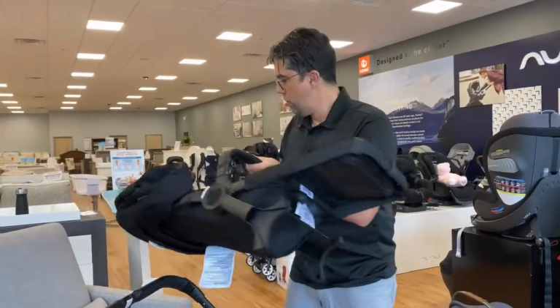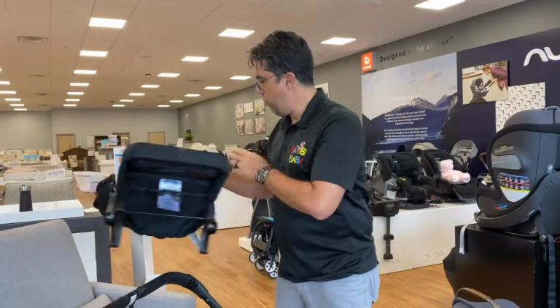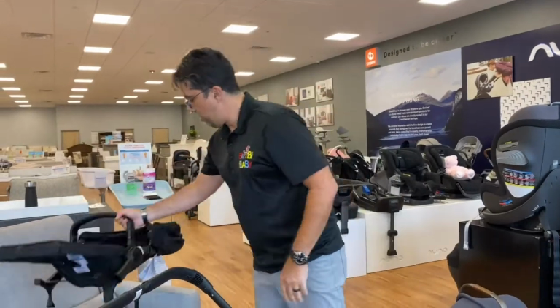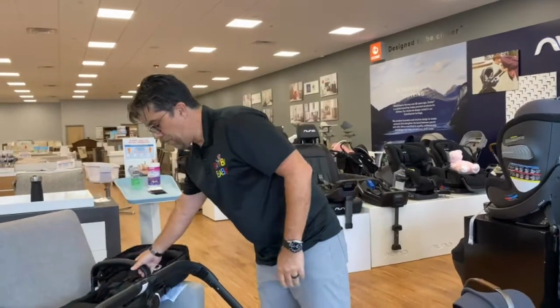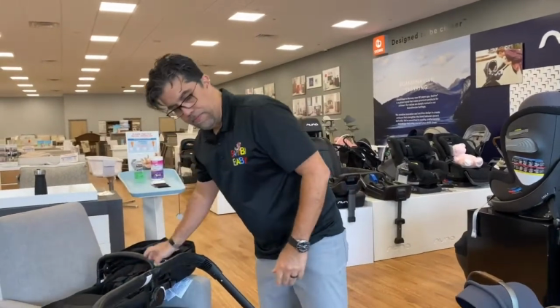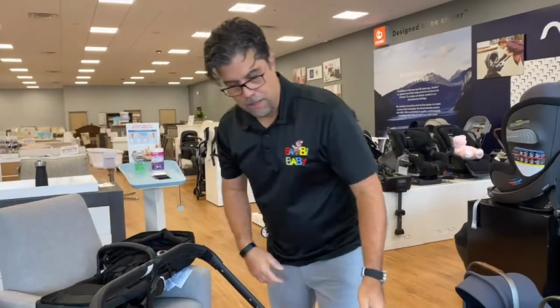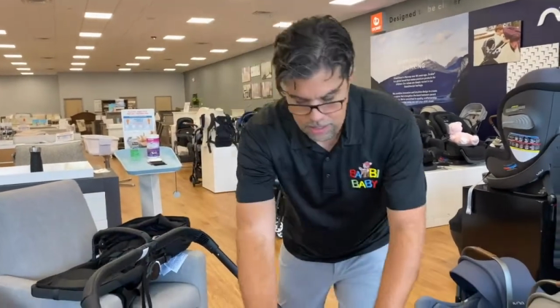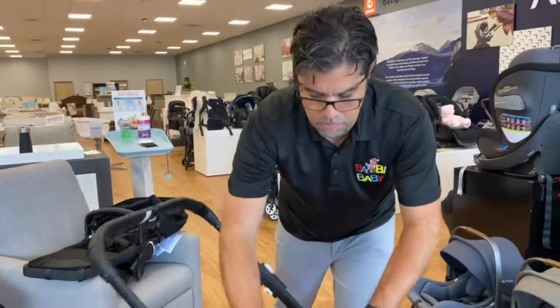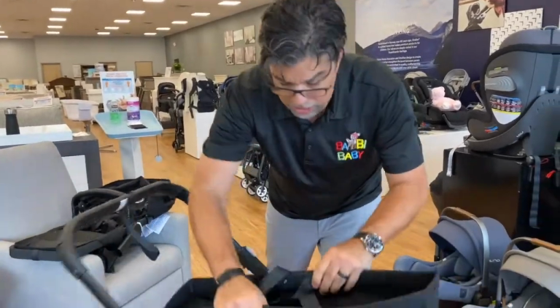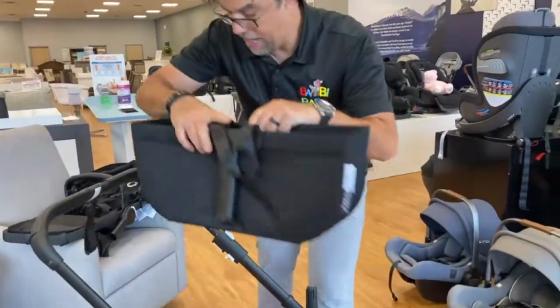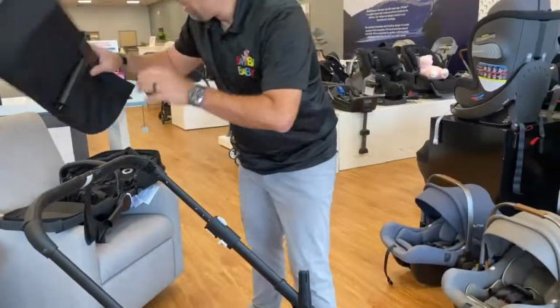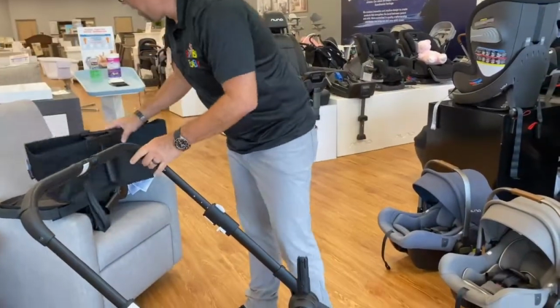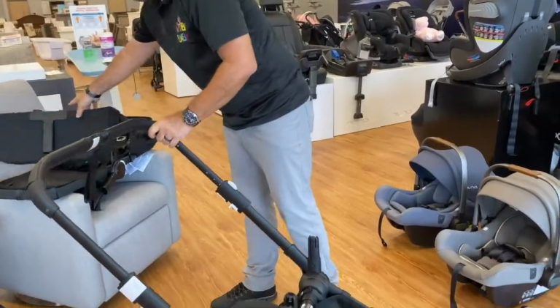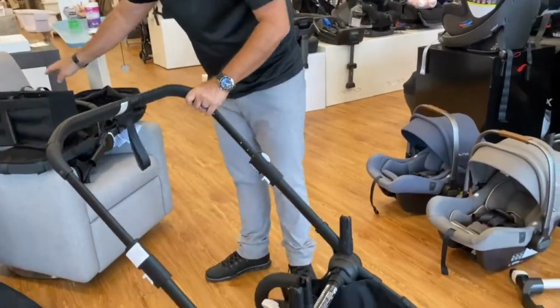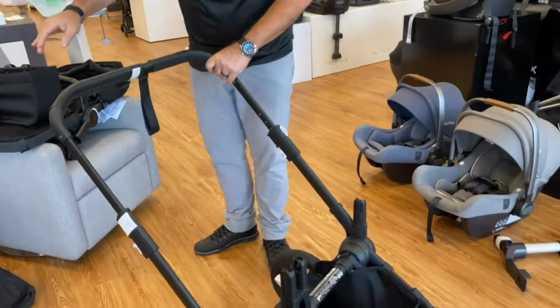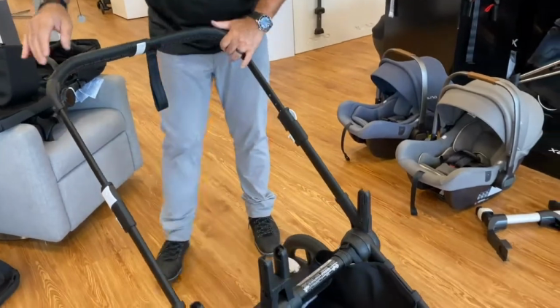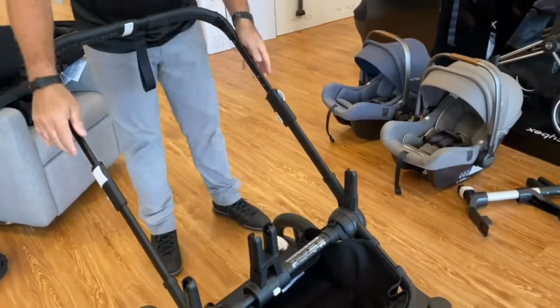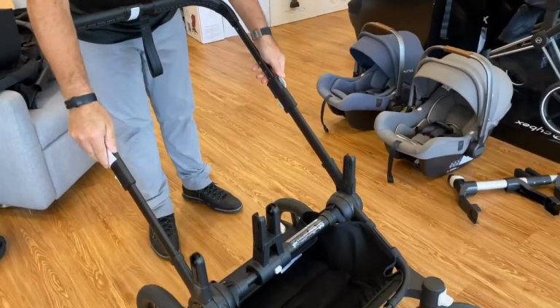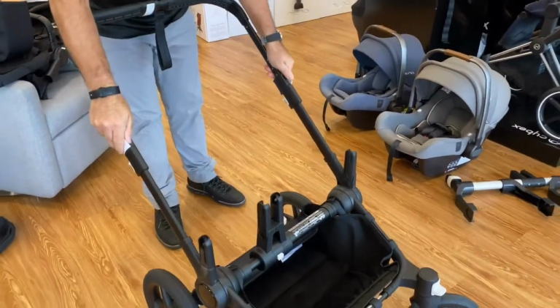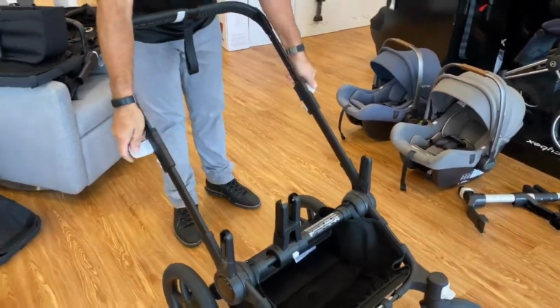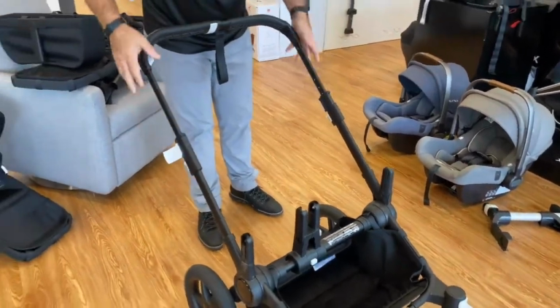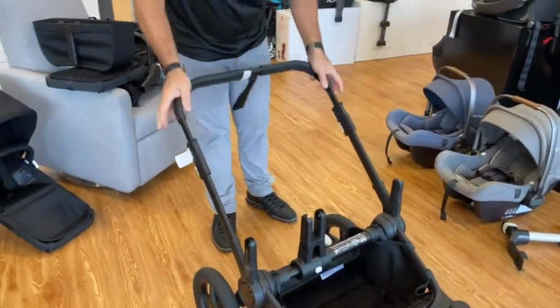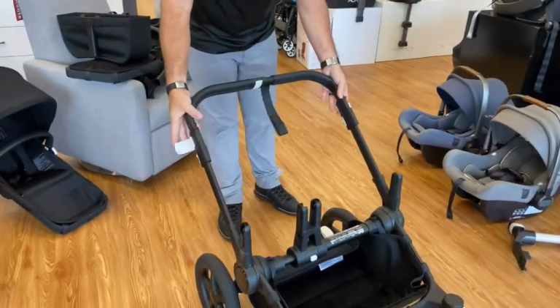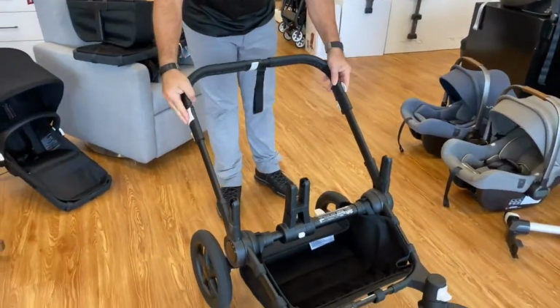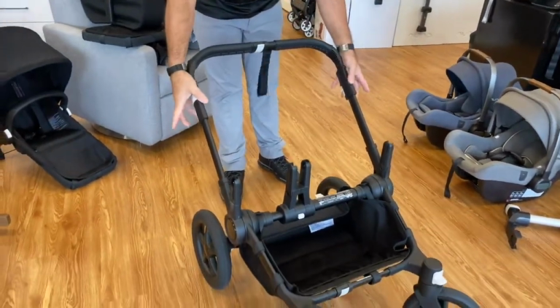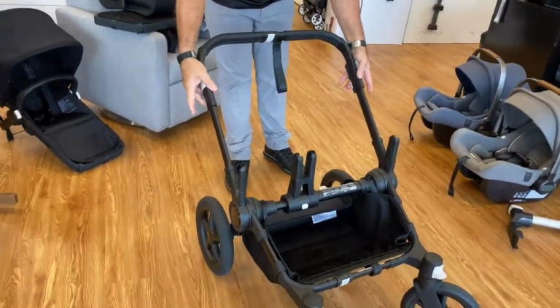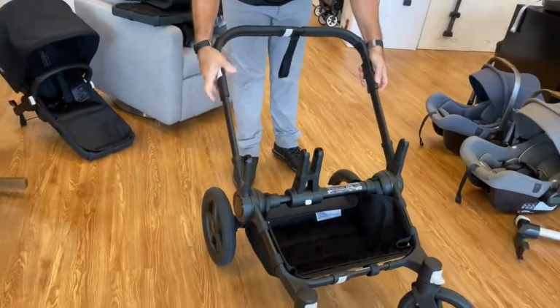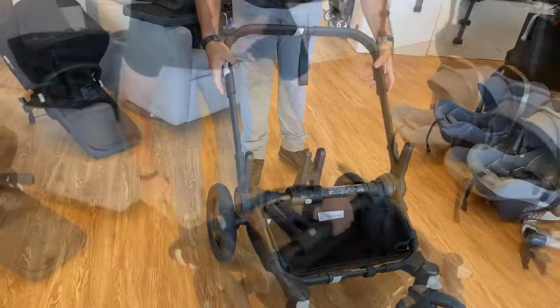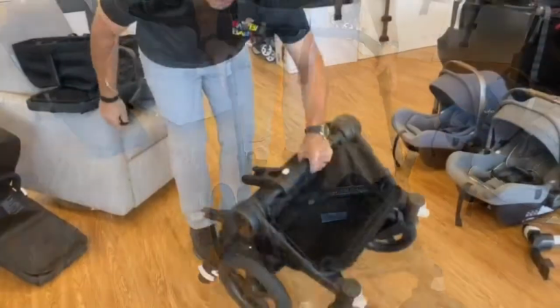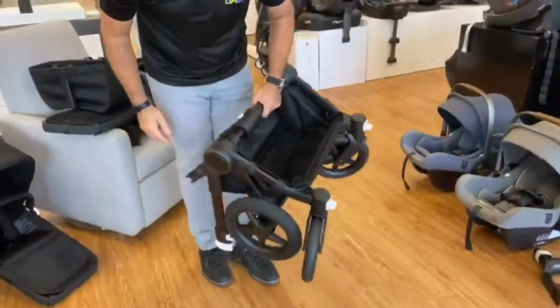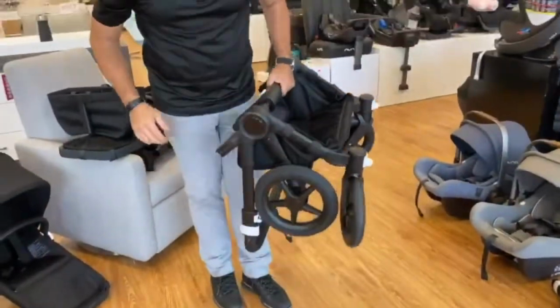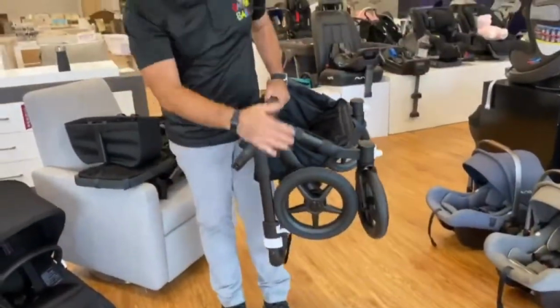I'm a big fan of tucking it under and folding it separate. So I would pull this out, pull out my bag, and then the stroller is really compact. I could just bring out the wings, bring it all the way down, rest my fingers in here, and it kind of folds down — complete.